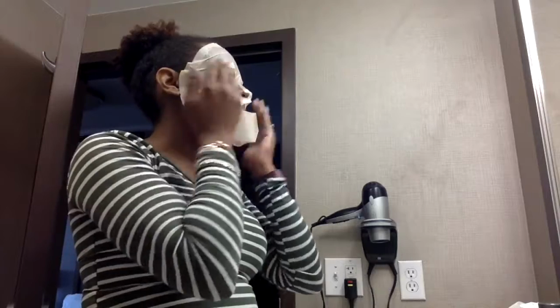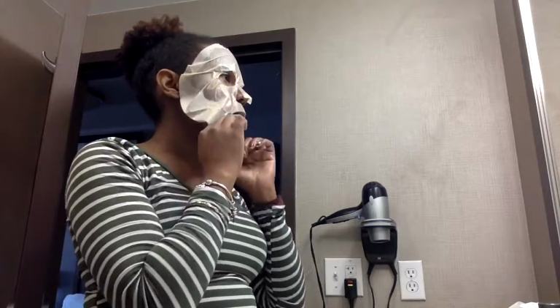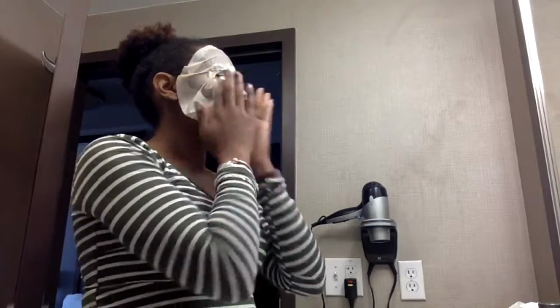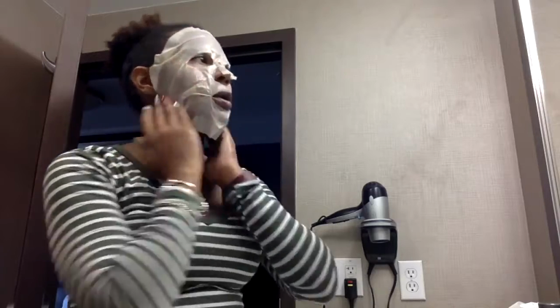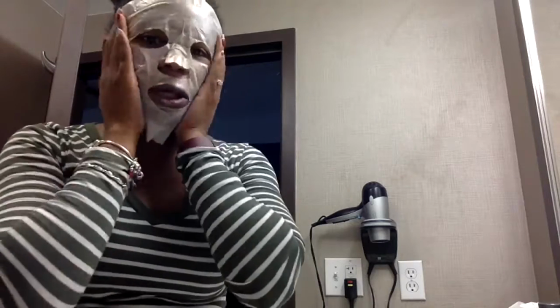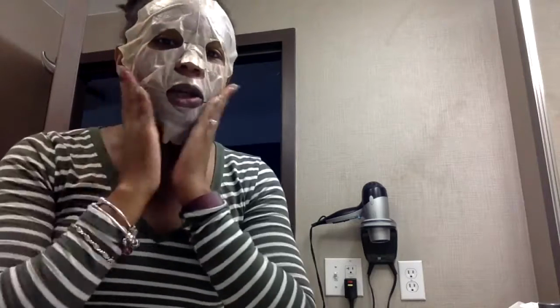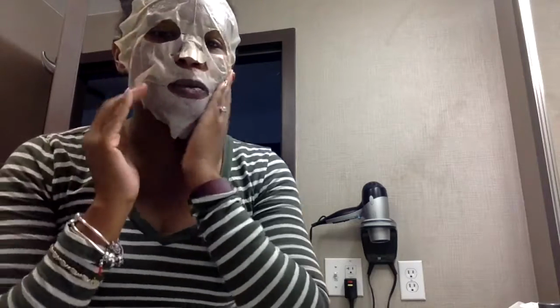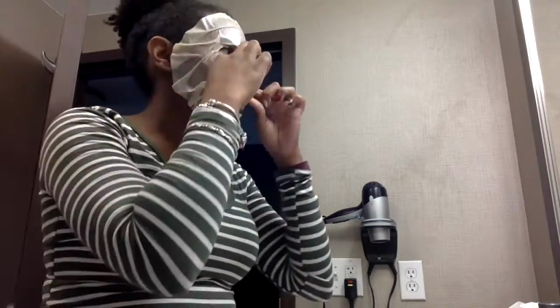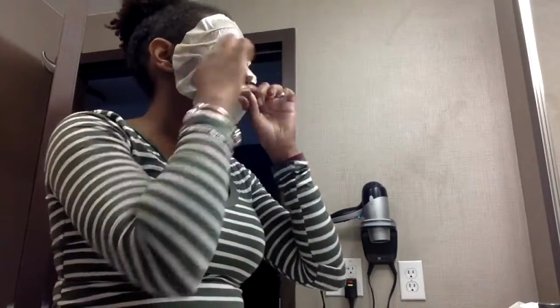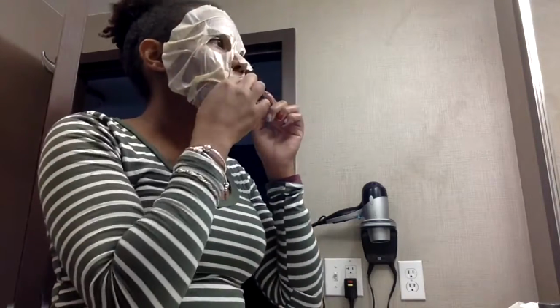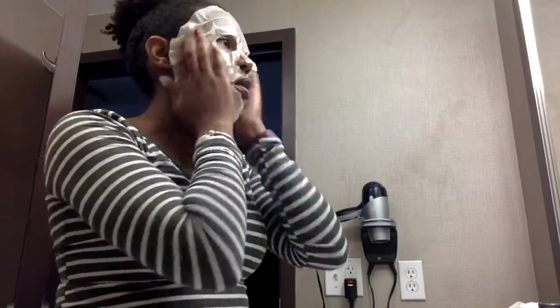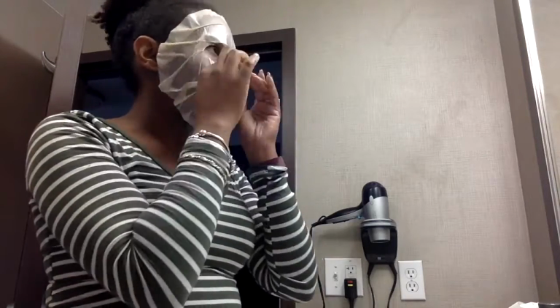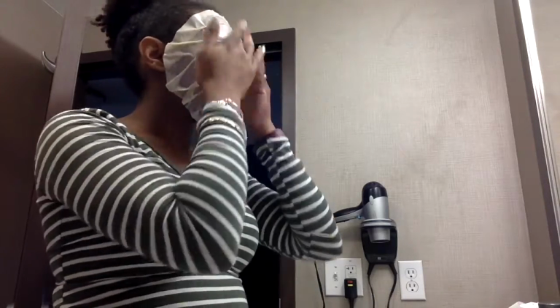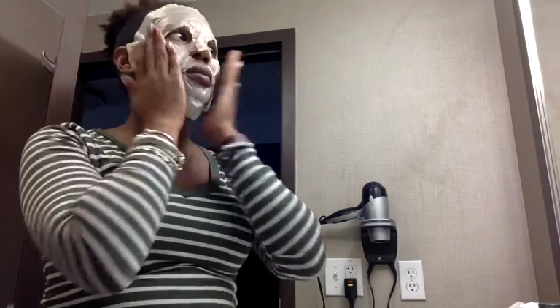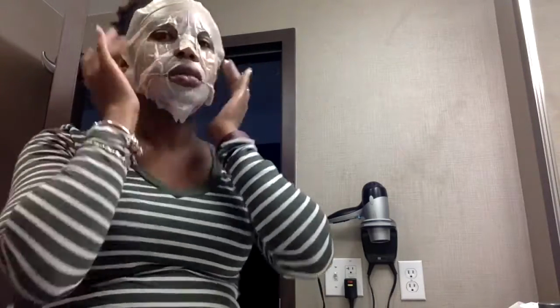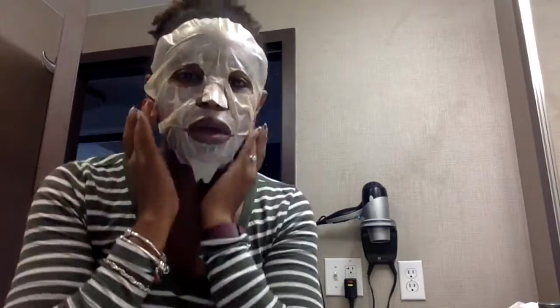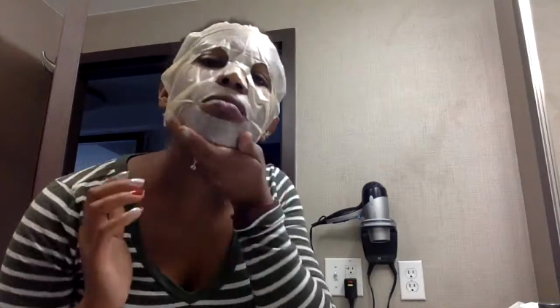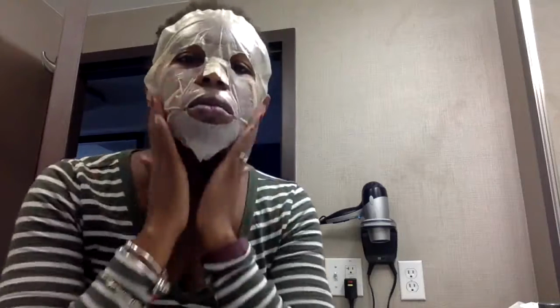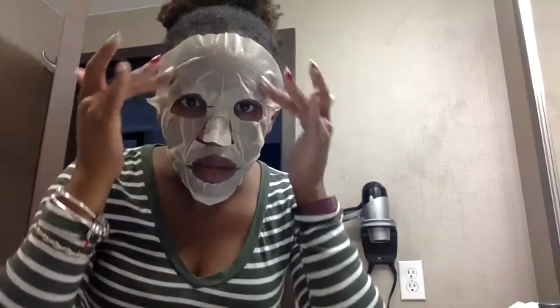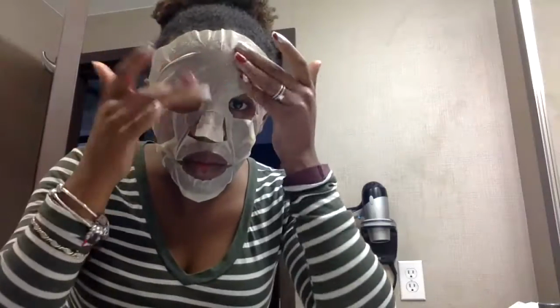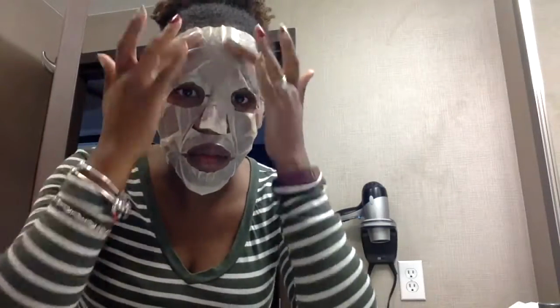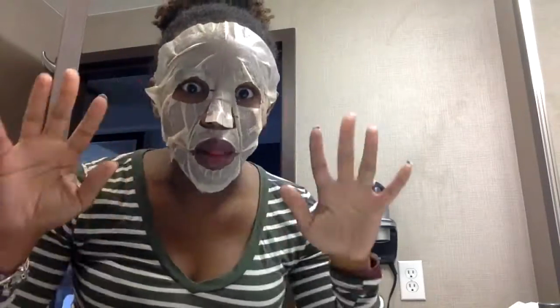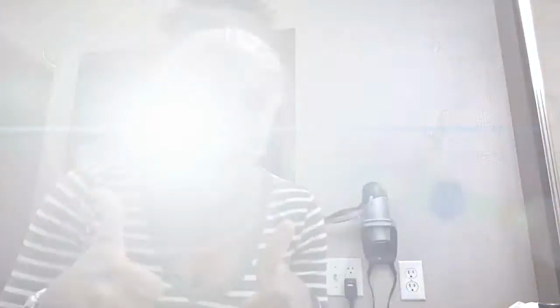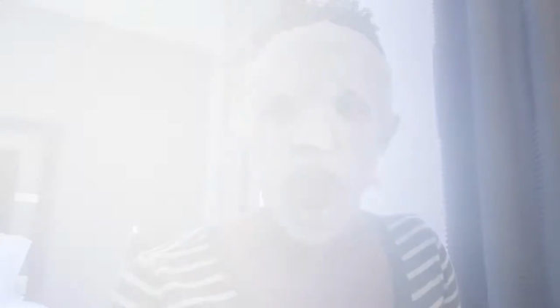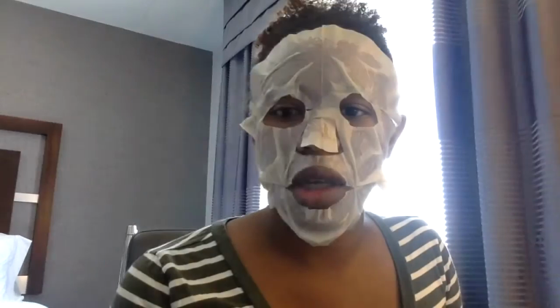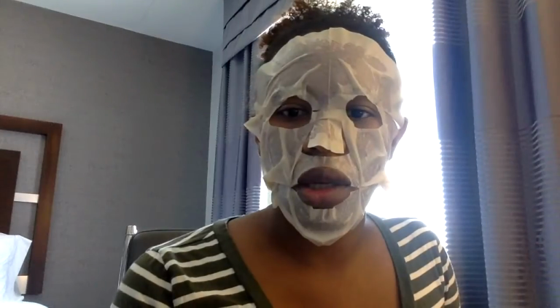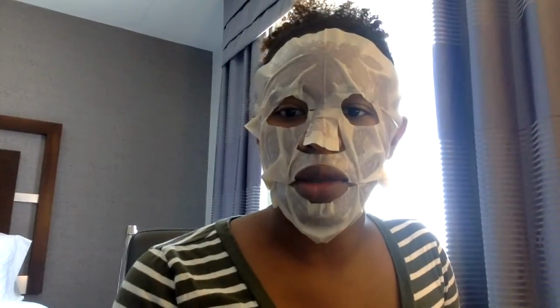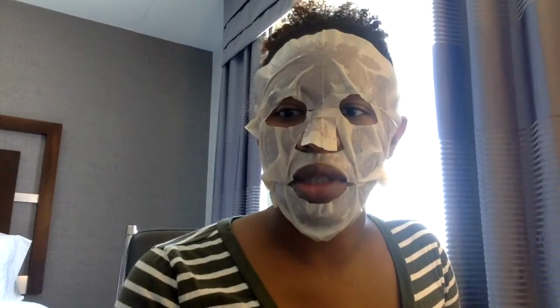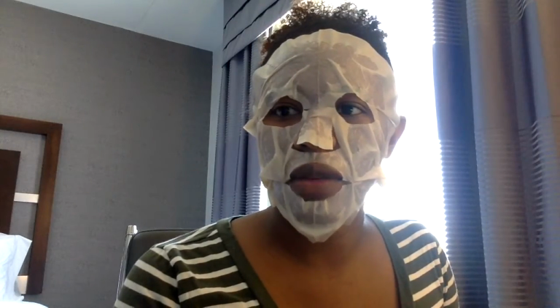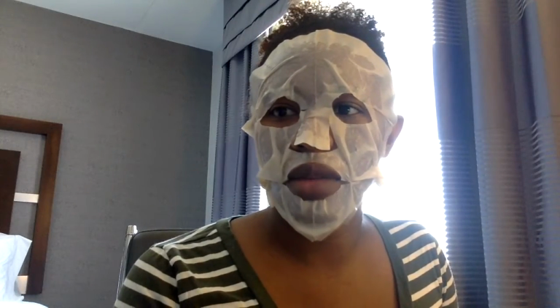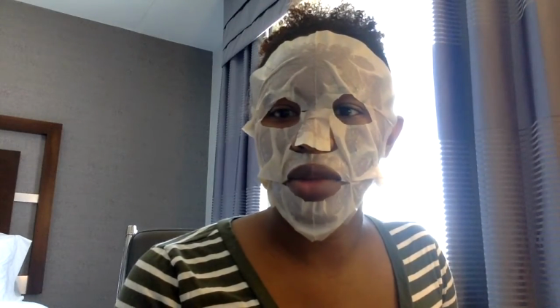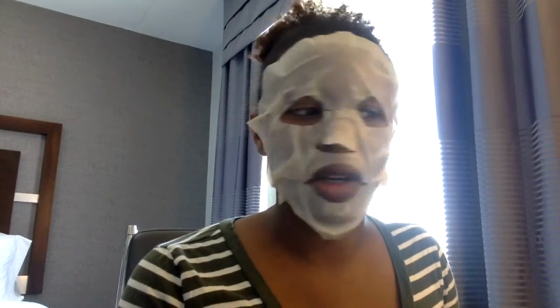green tea, aloe, ginseng — a whole heap of items in here that are very good for your face. It's 2:28, and I'll take this off about 3:30.